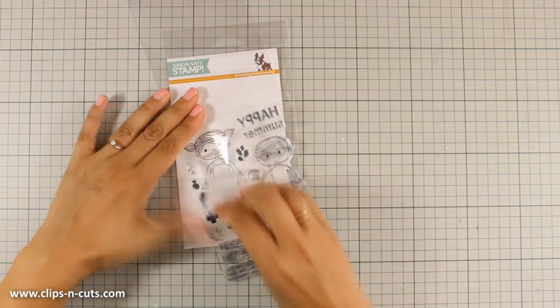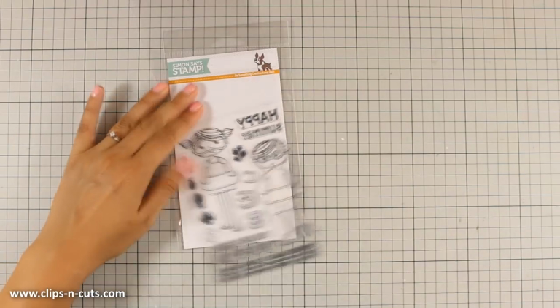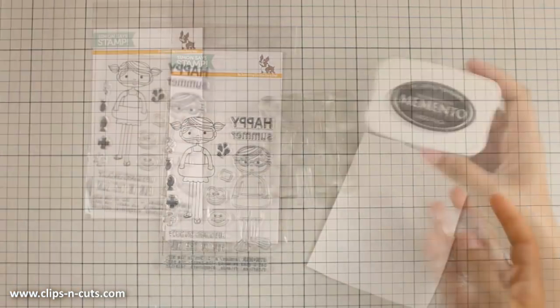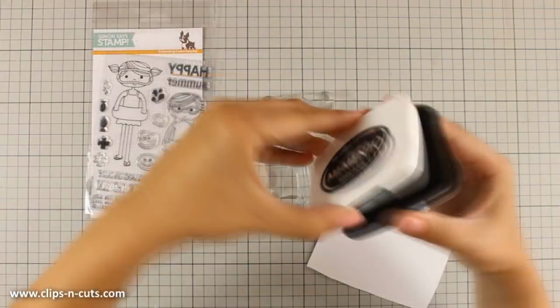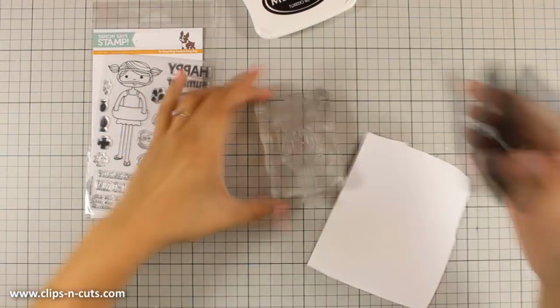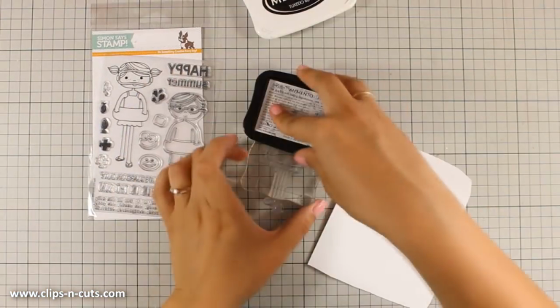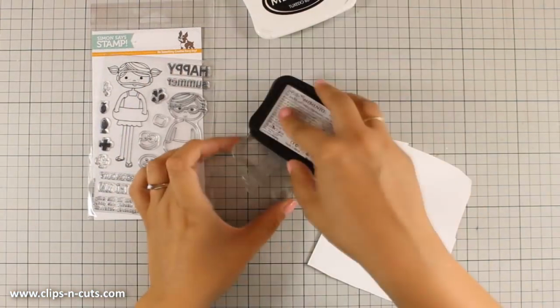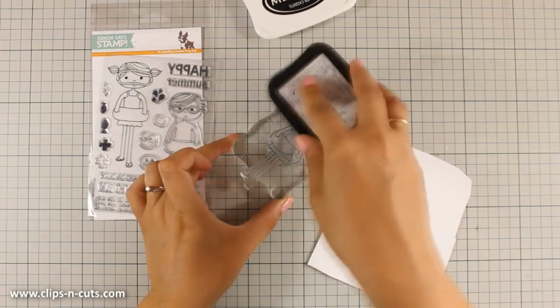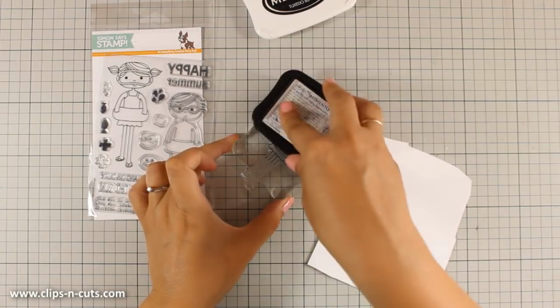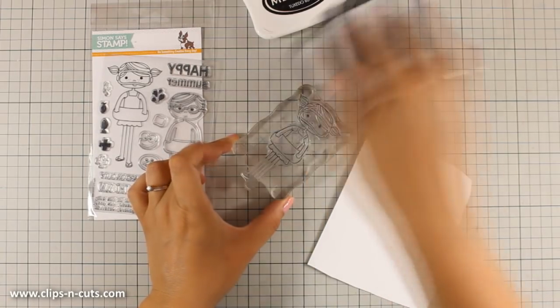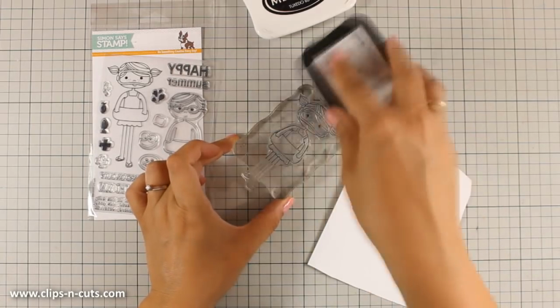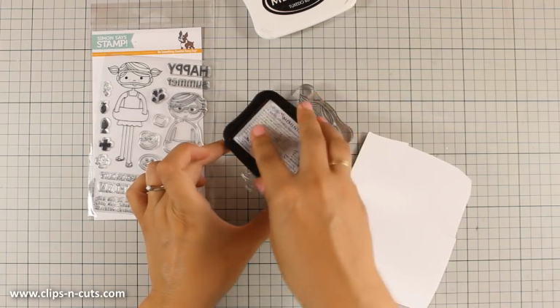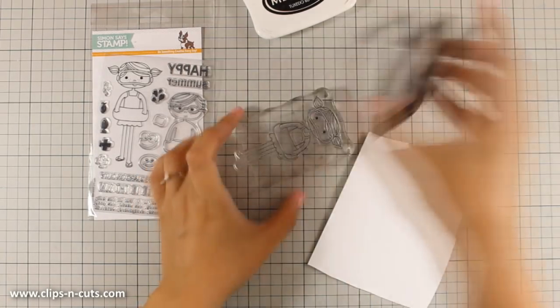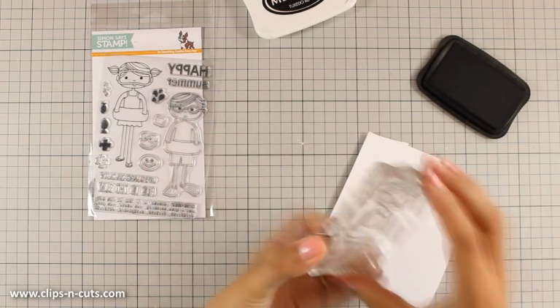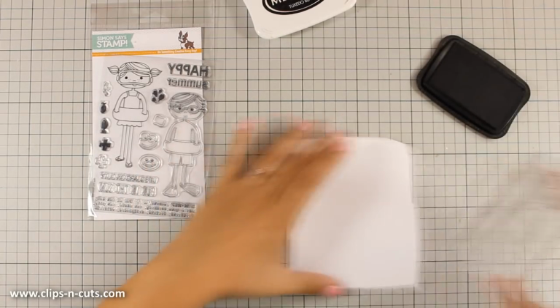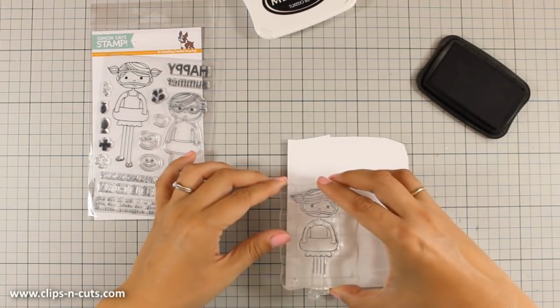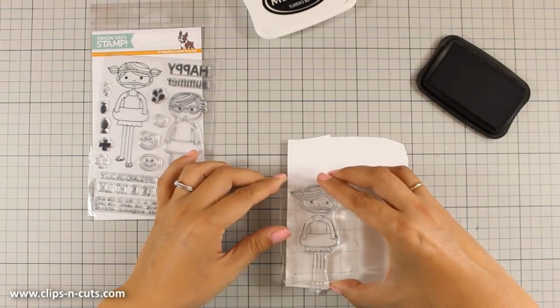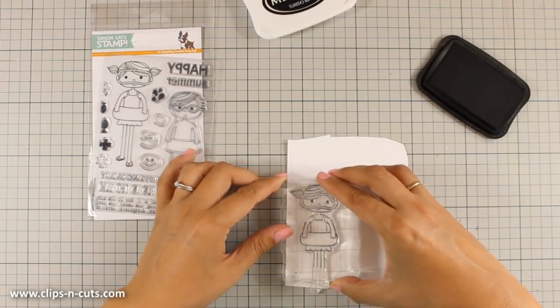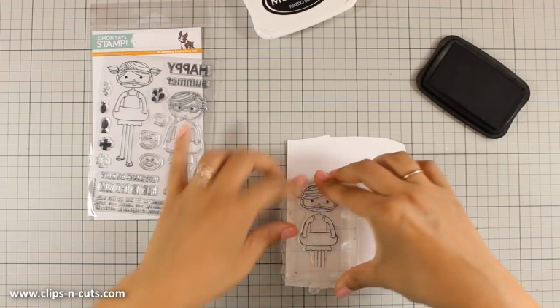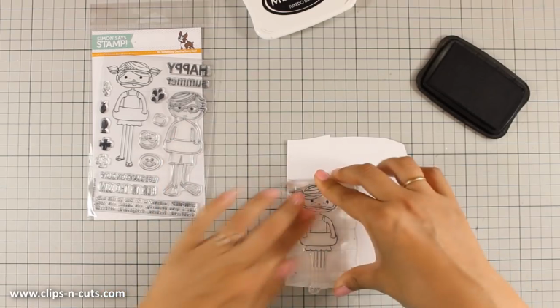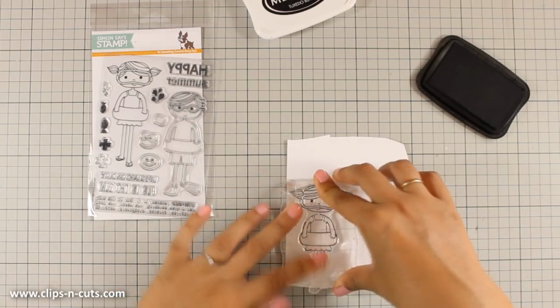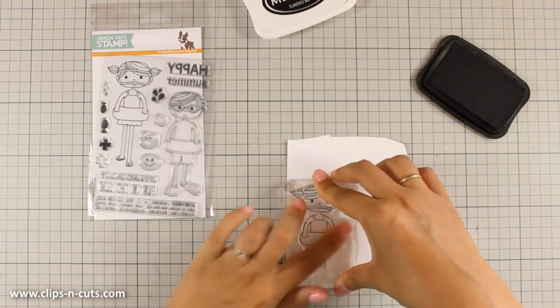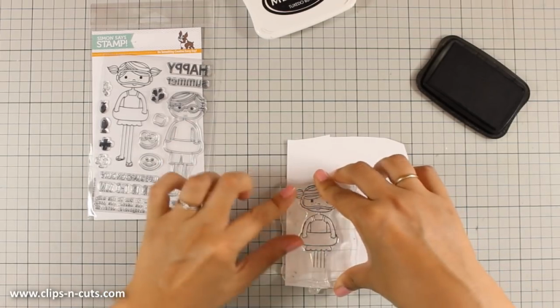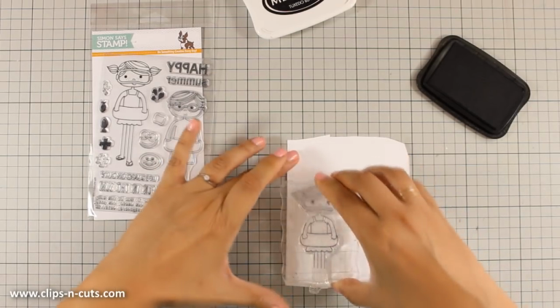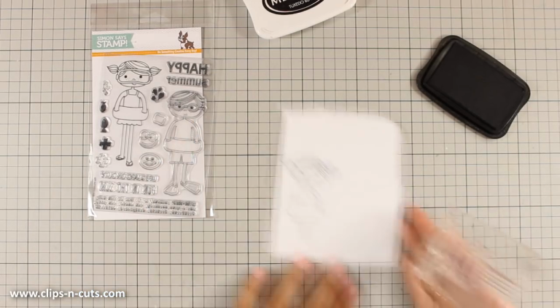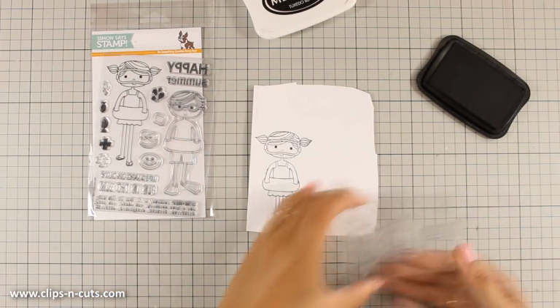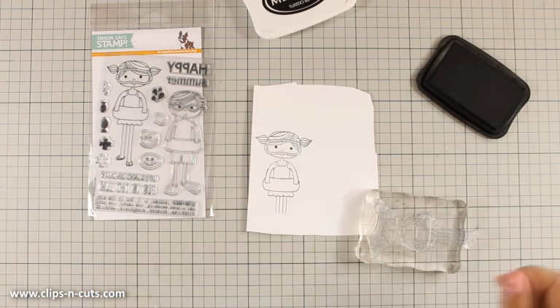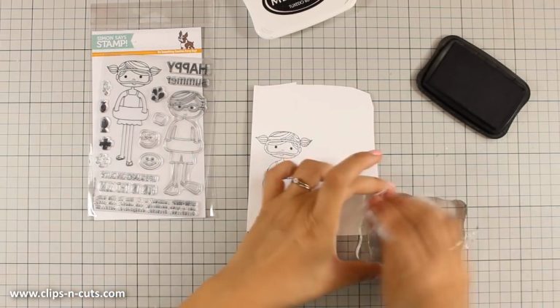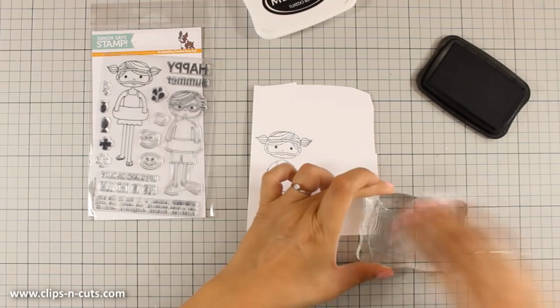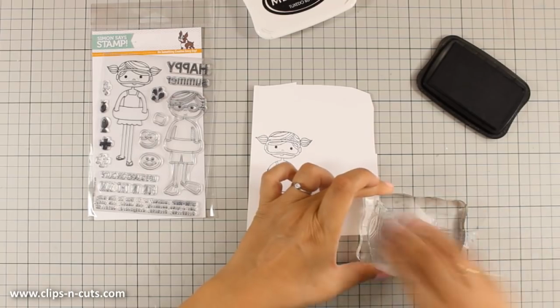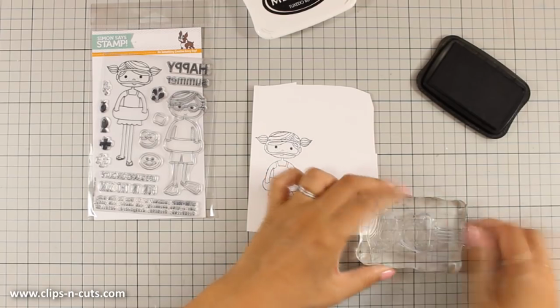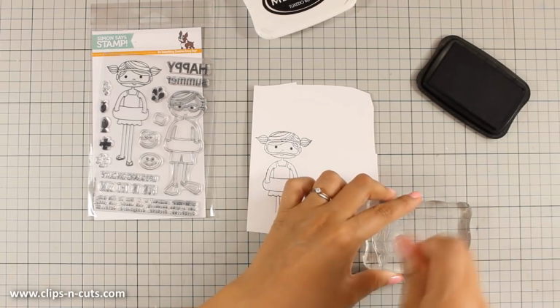First of all, I am going to stamp the little girl. I am using Tuxedo Black Memento ink, just because I will be using my Copic colors to color her later on. I'm stamping the girl and I am also going to stamp the little duck face.